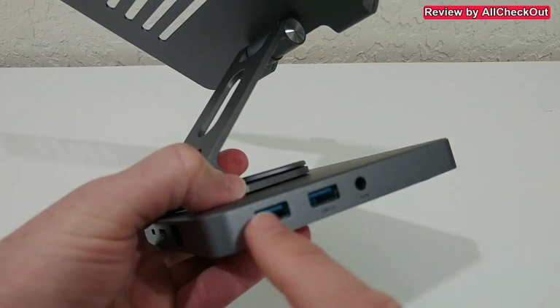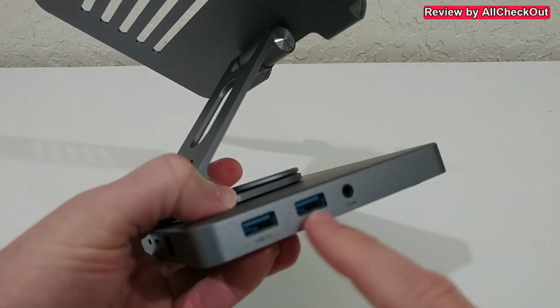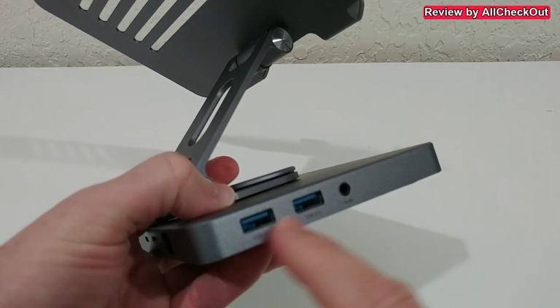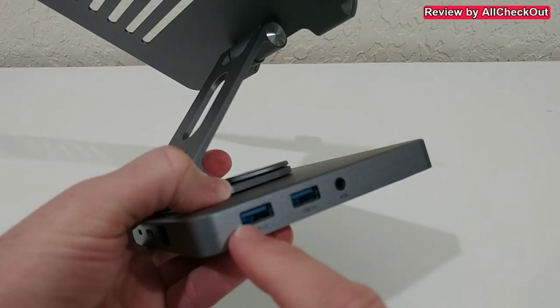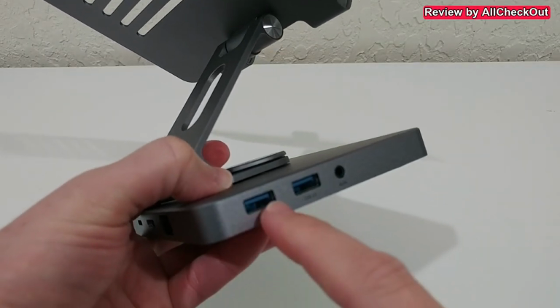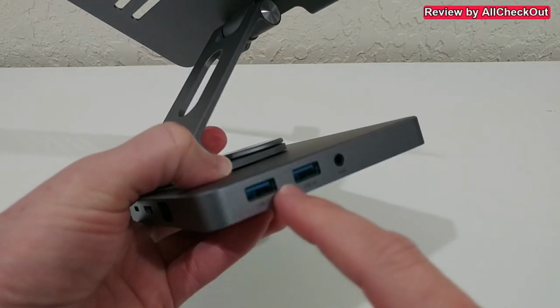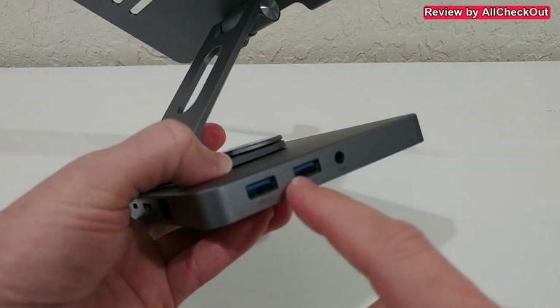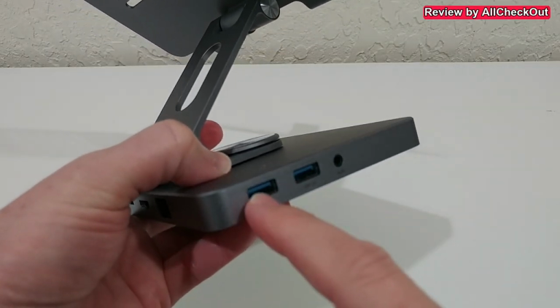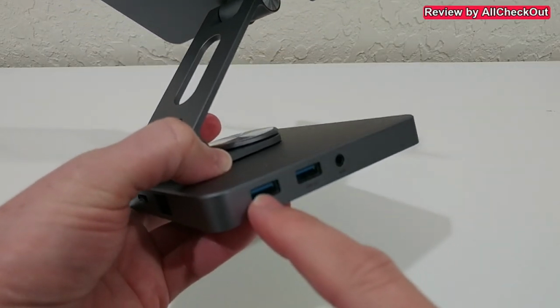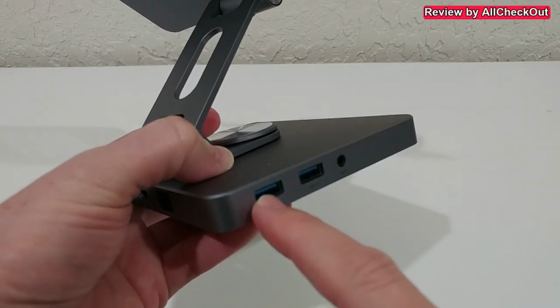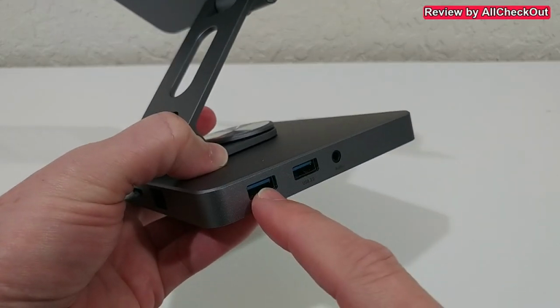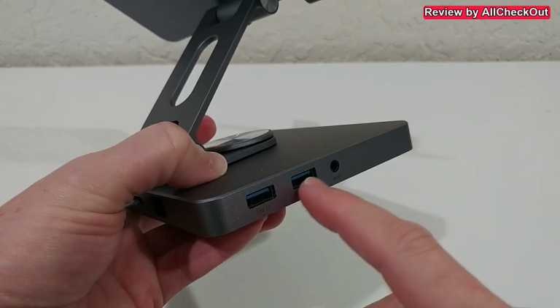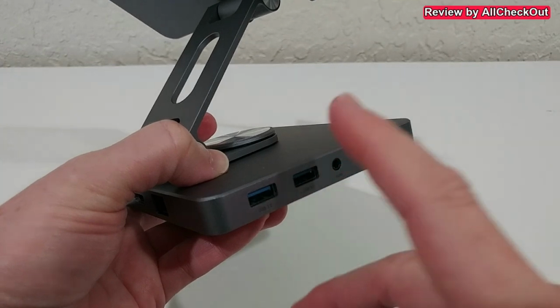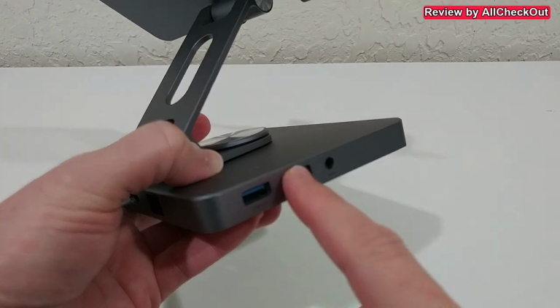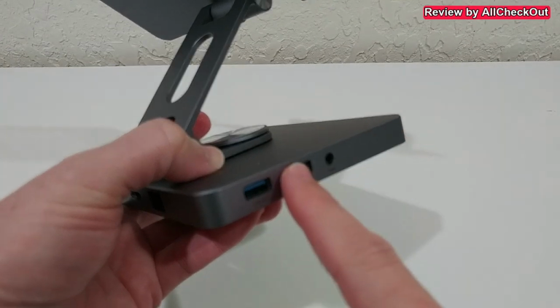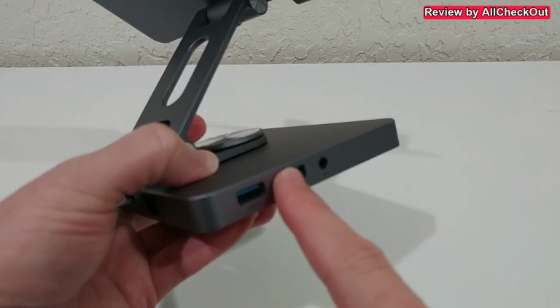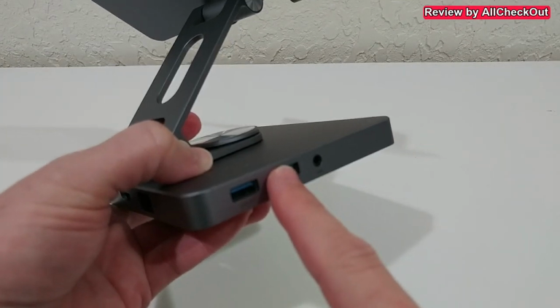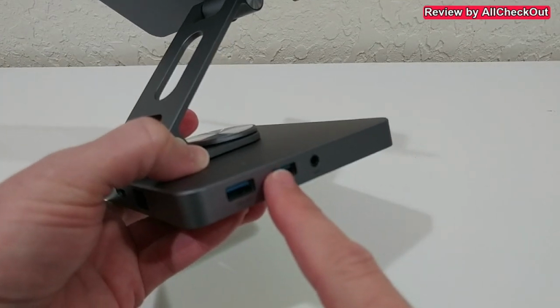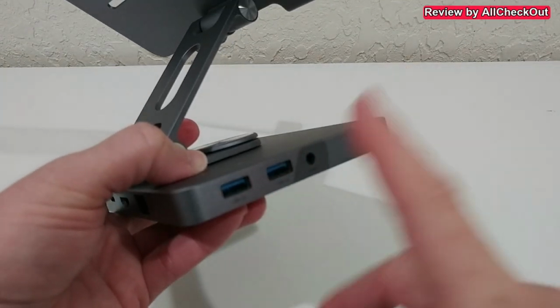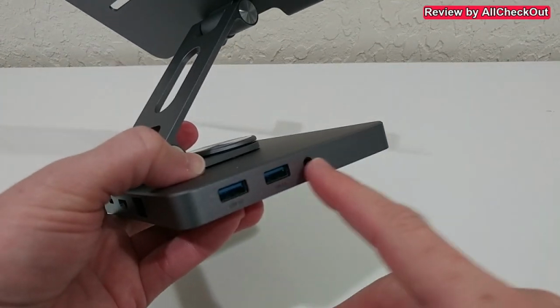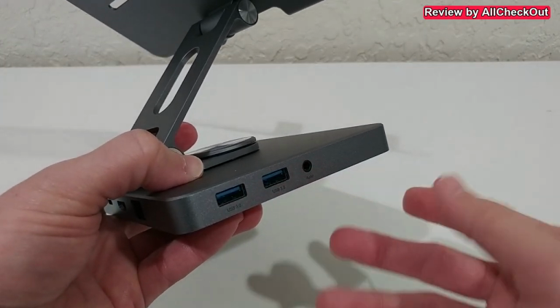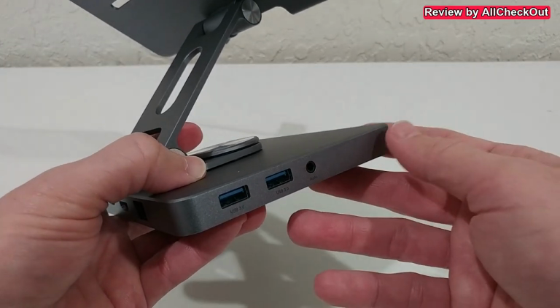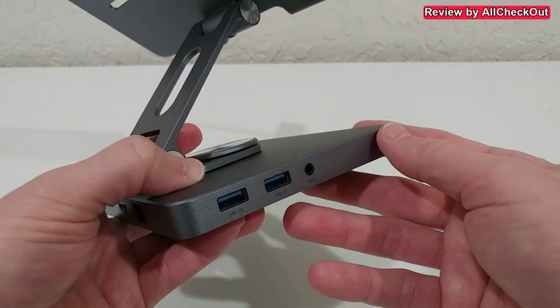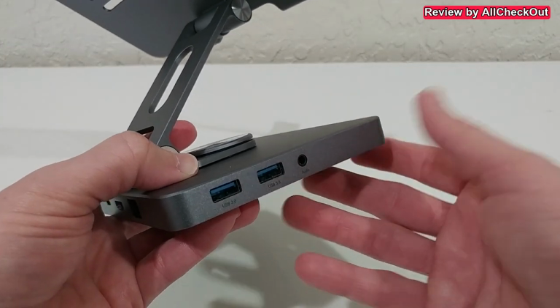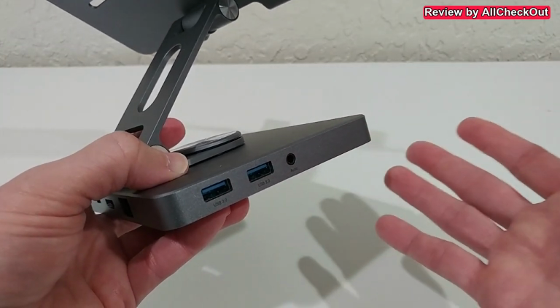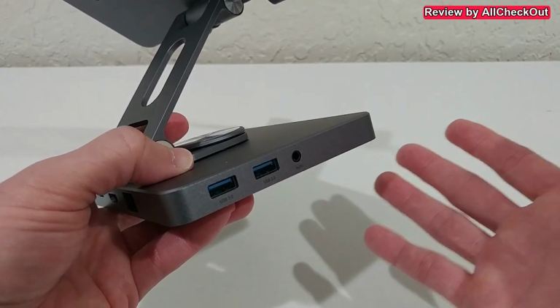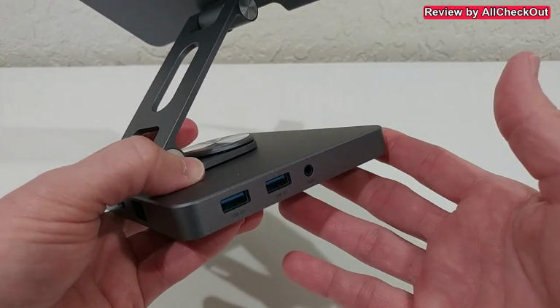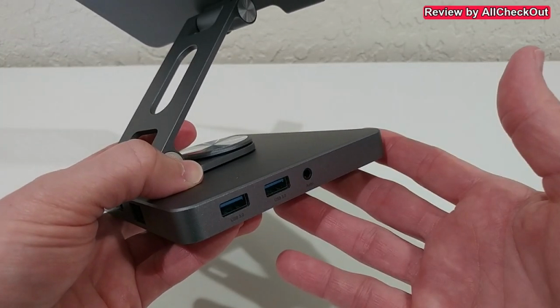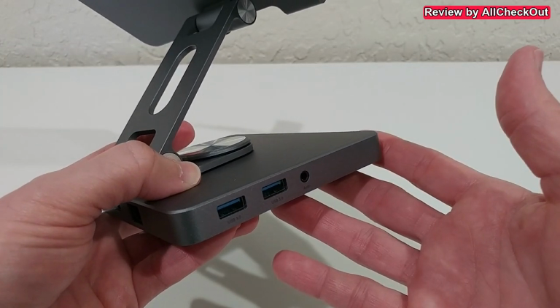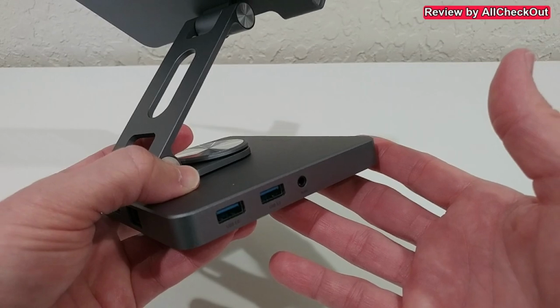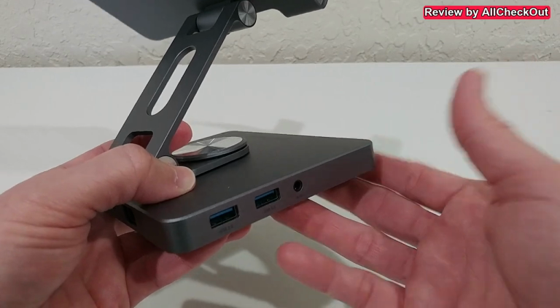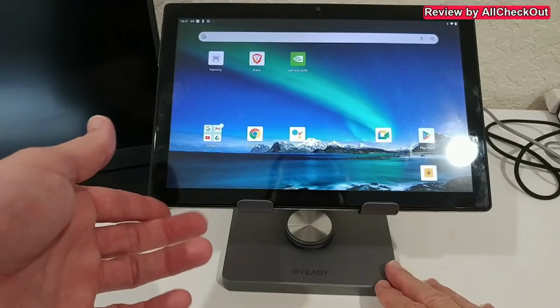On this side we have two full-size USB-A 3.0 ports and even an audio 3.5mm jack.